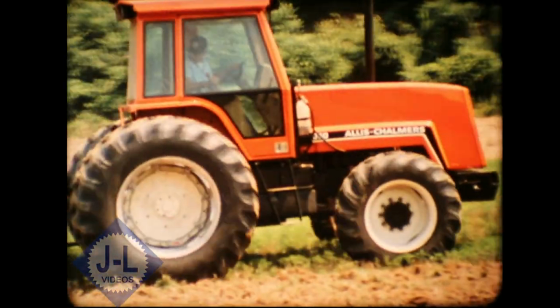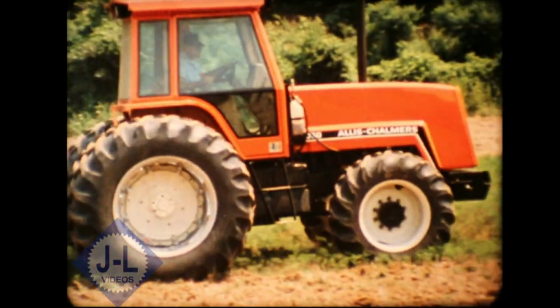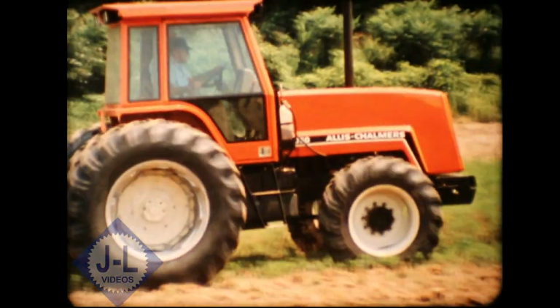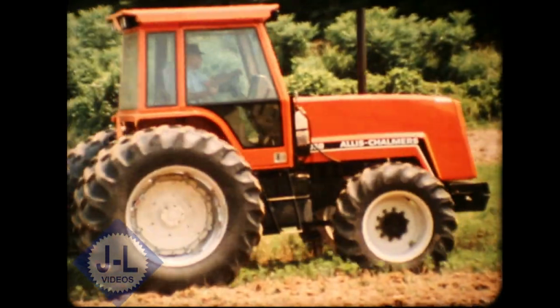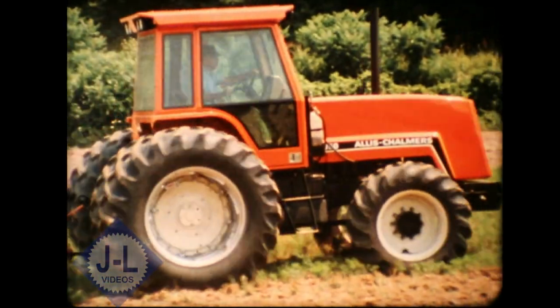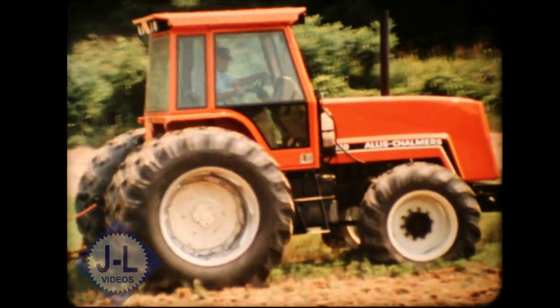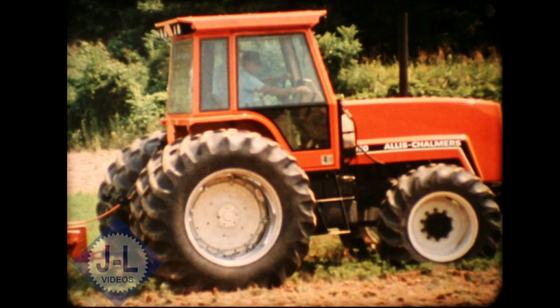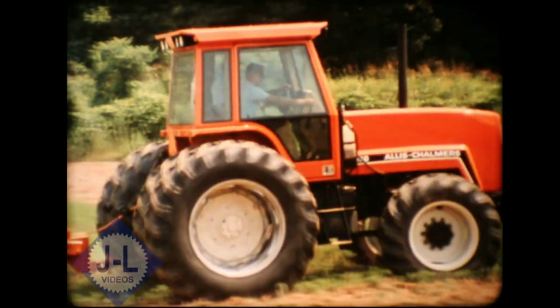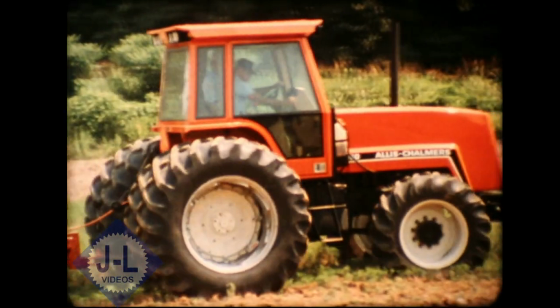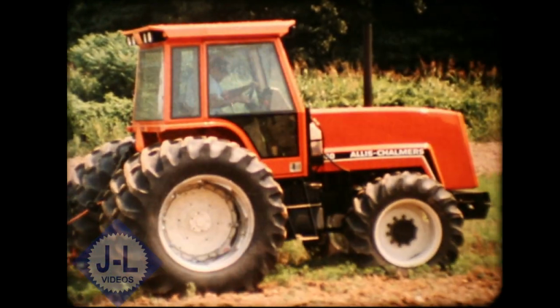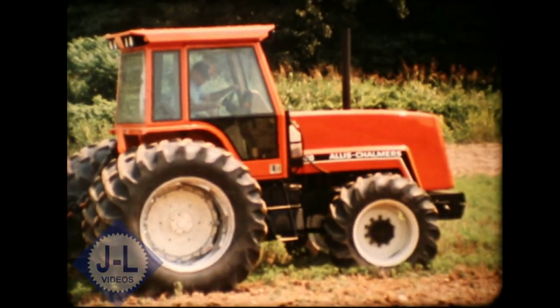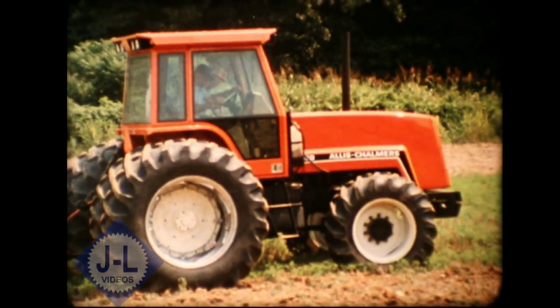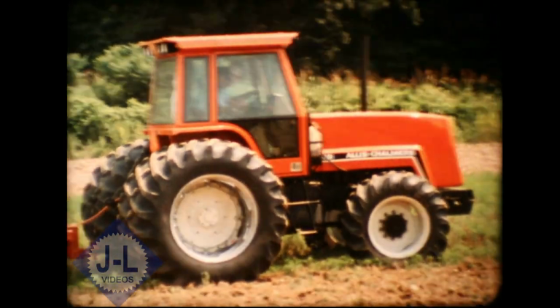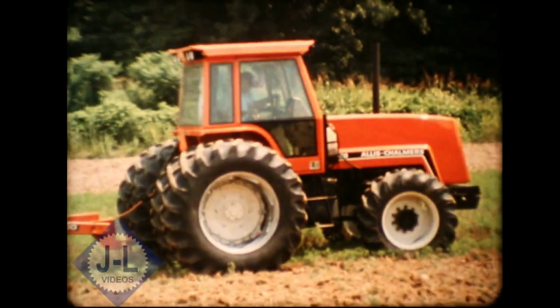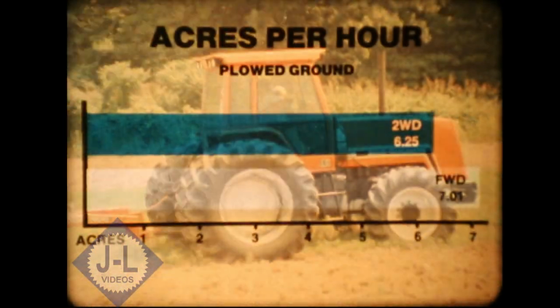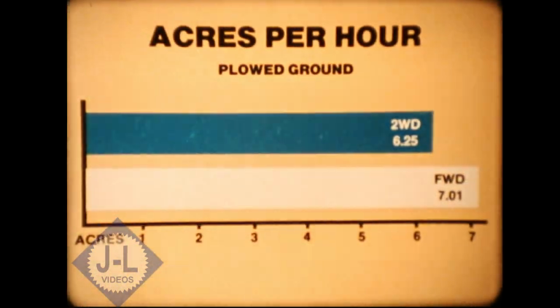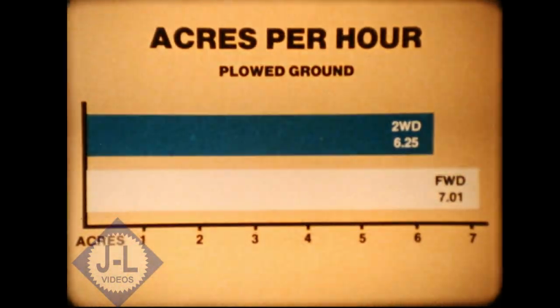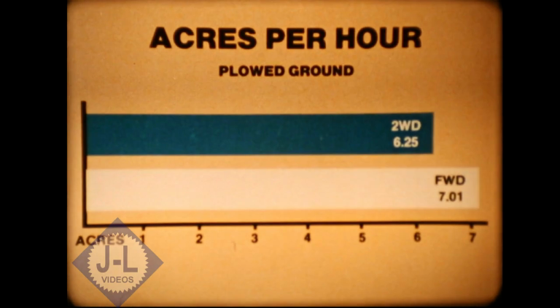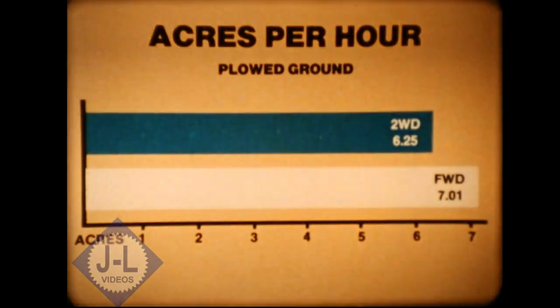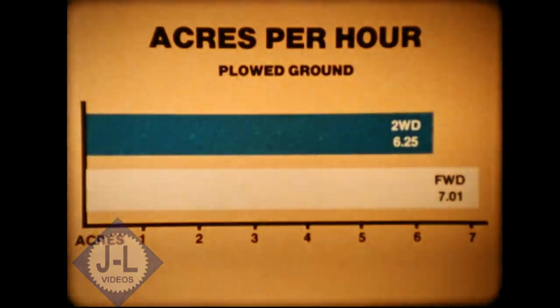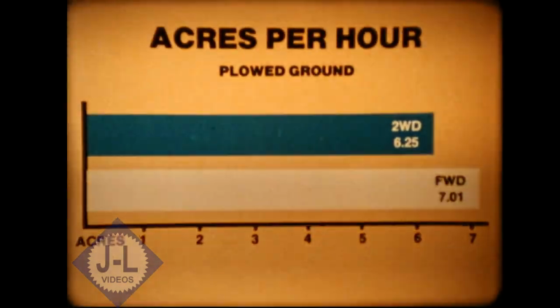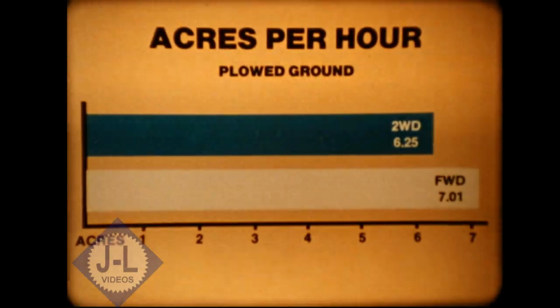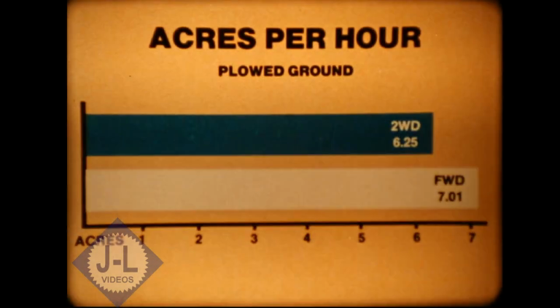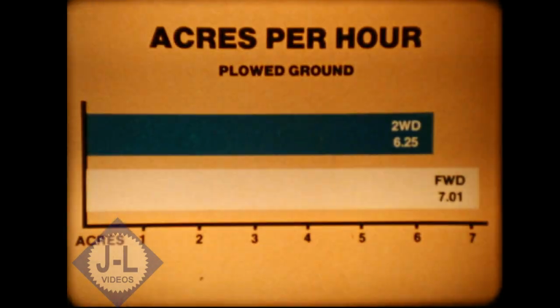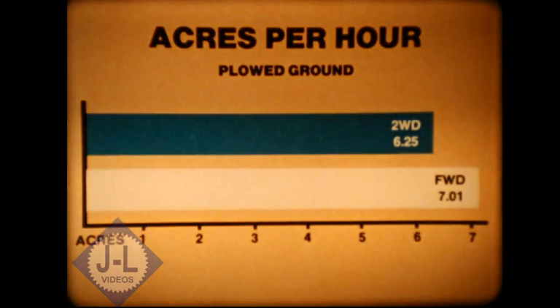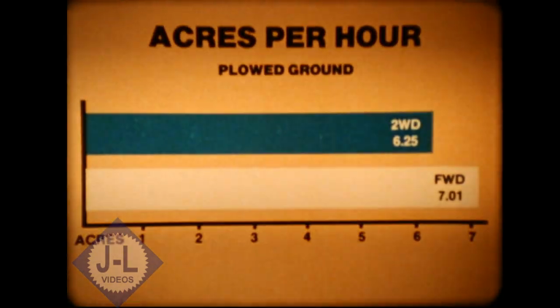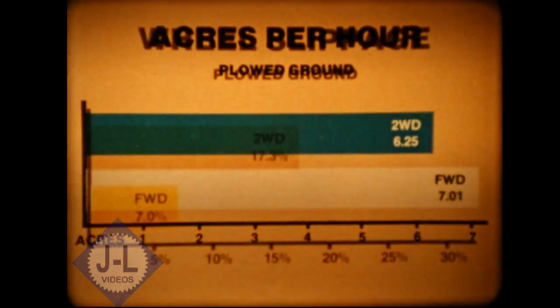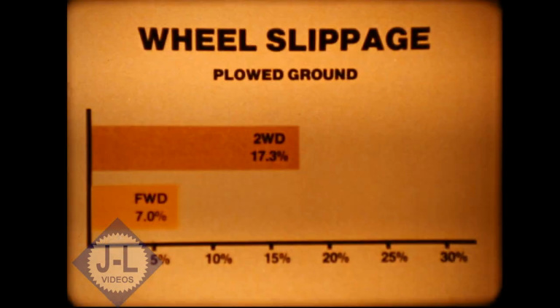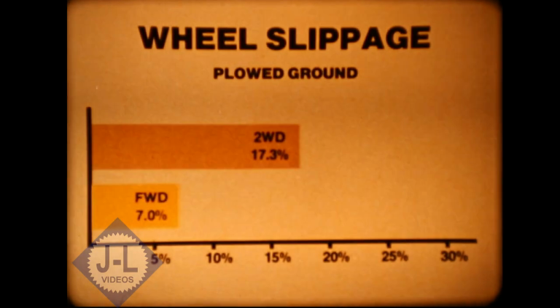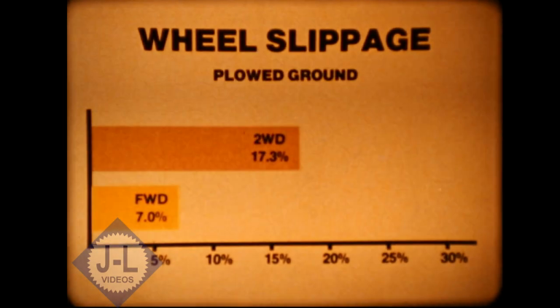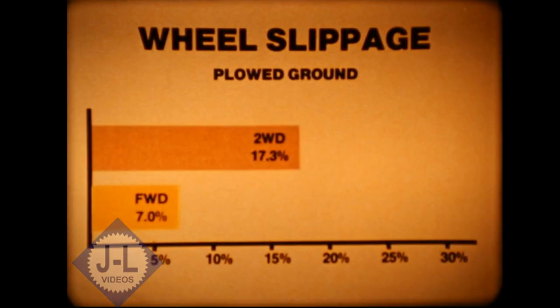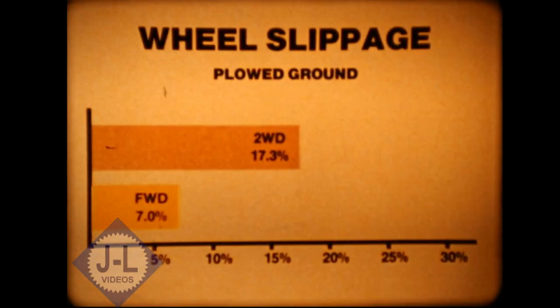A second set of tests was conducted in plowed ground, pulling the same implement through previously tilled land. In these tests, the front wheel drive models covered 12% more acres per hour, again due to greatly reduced slippage.